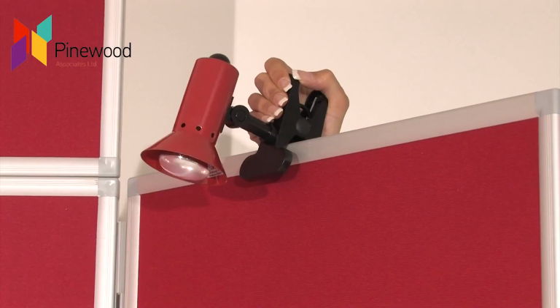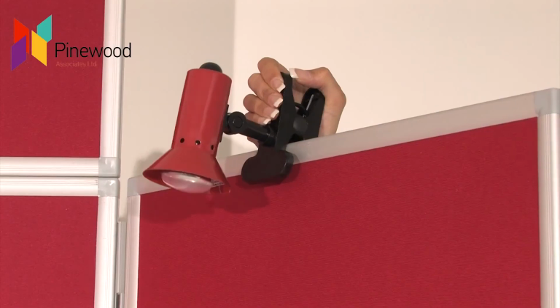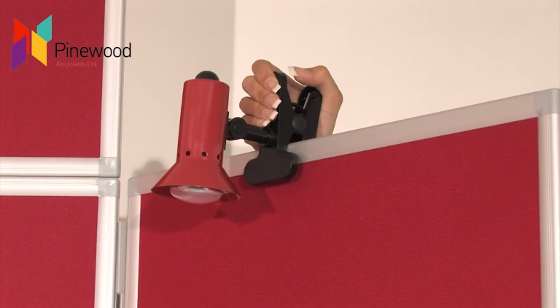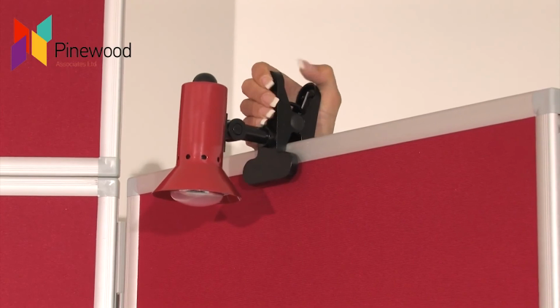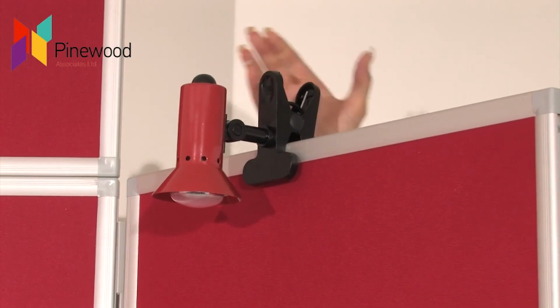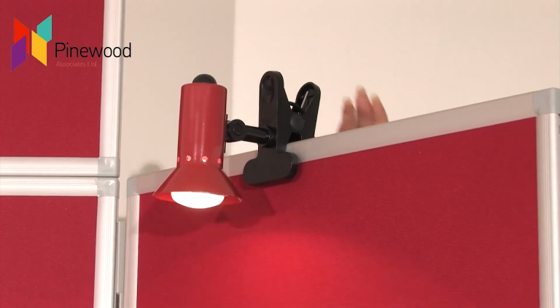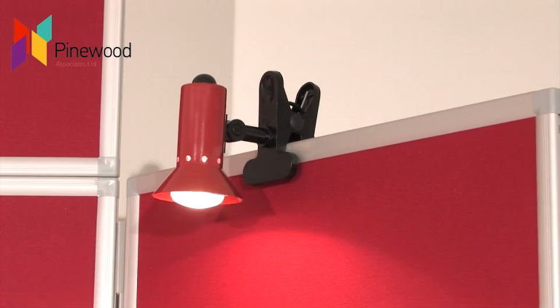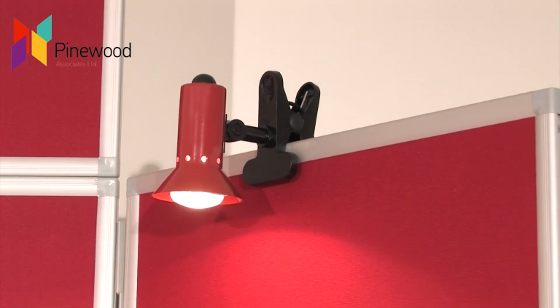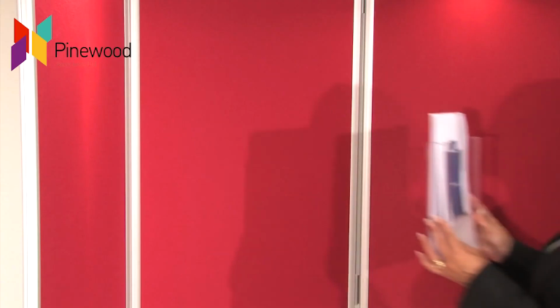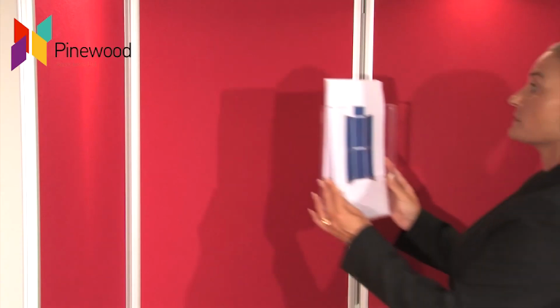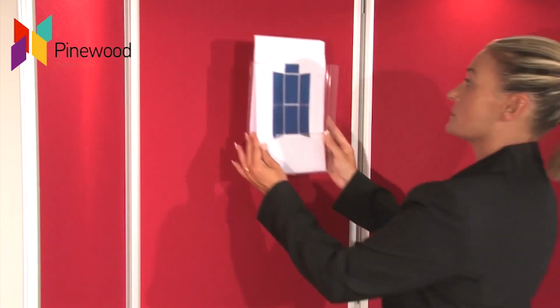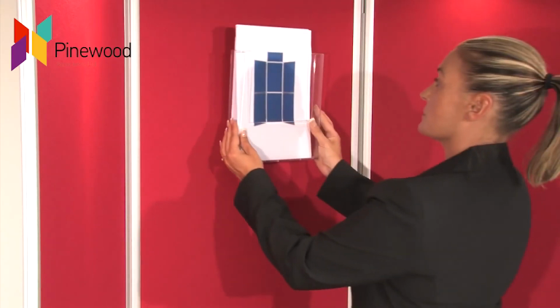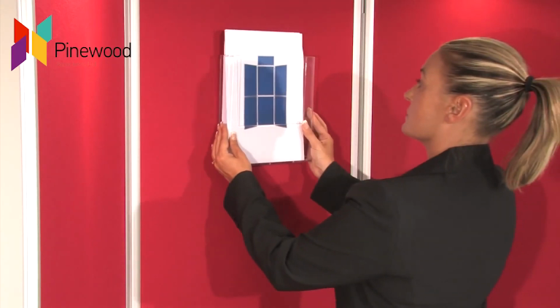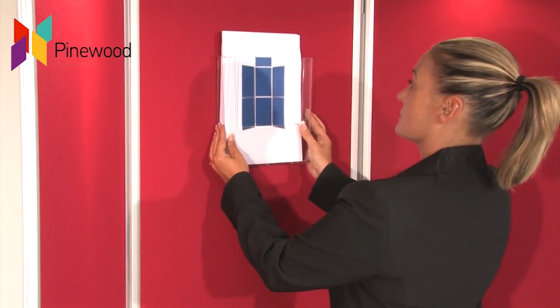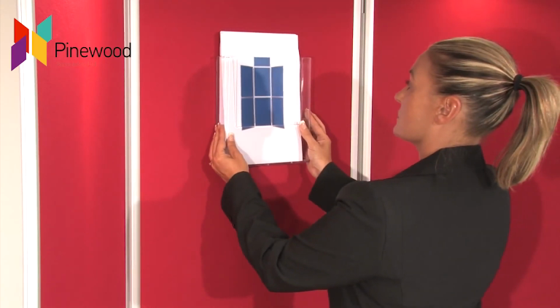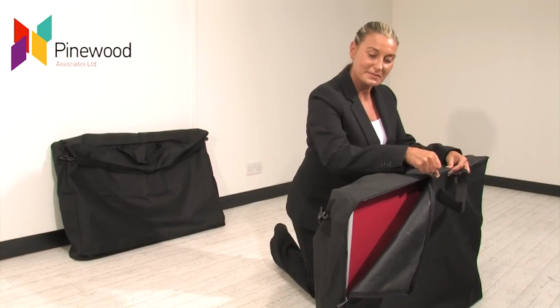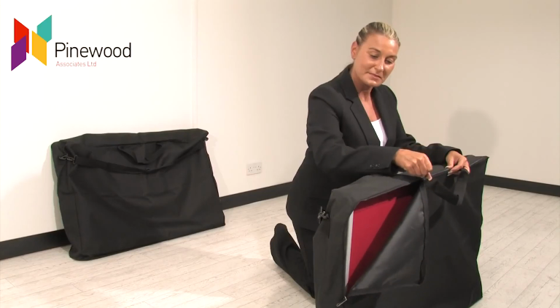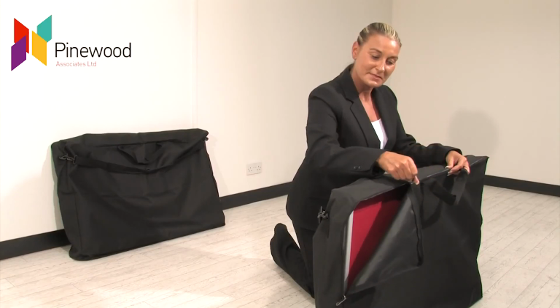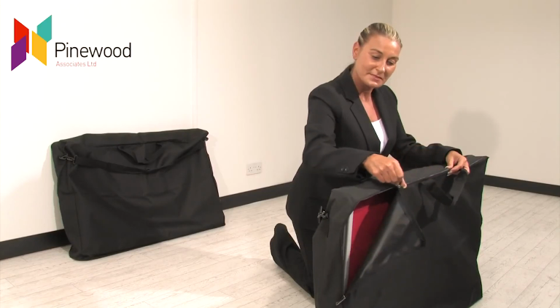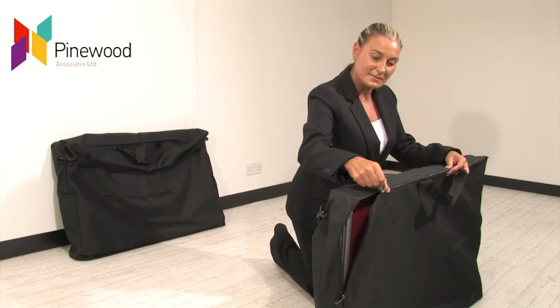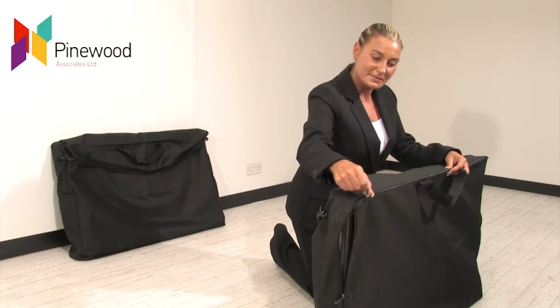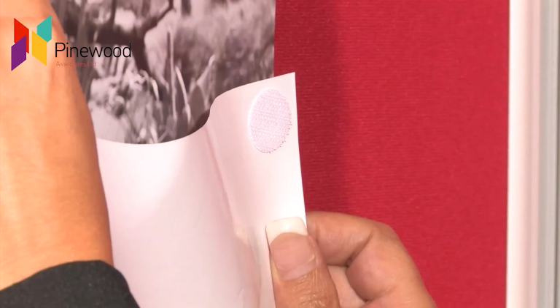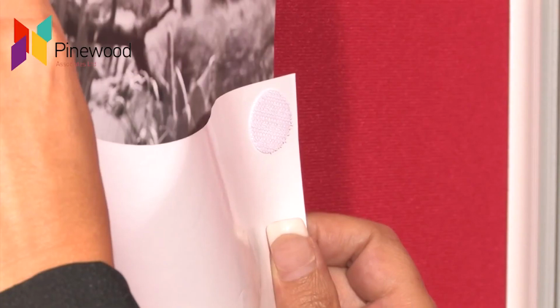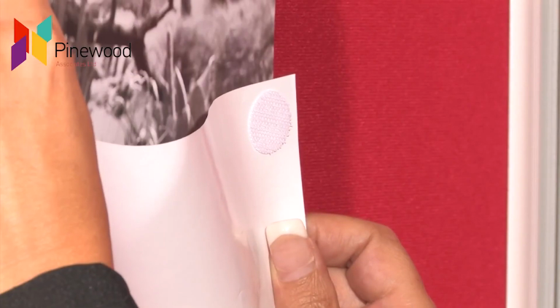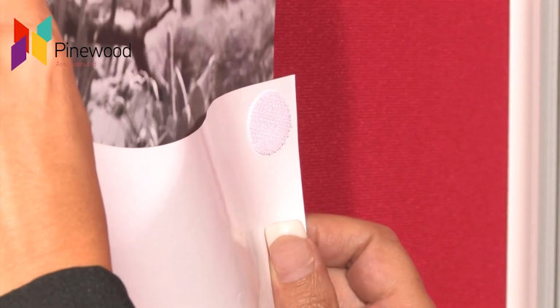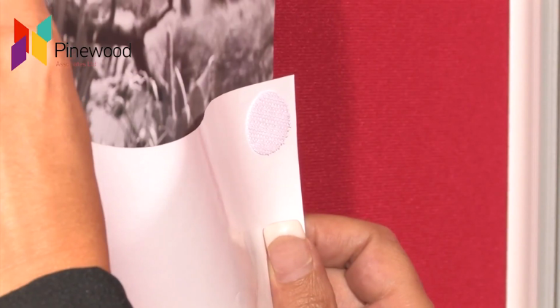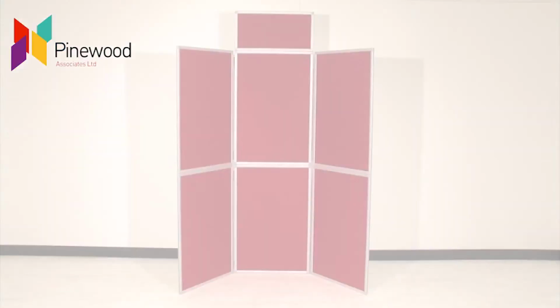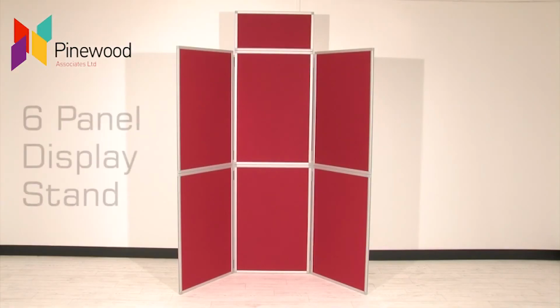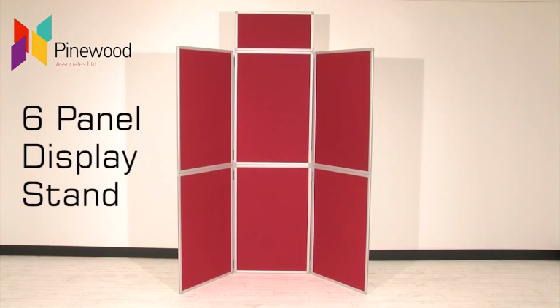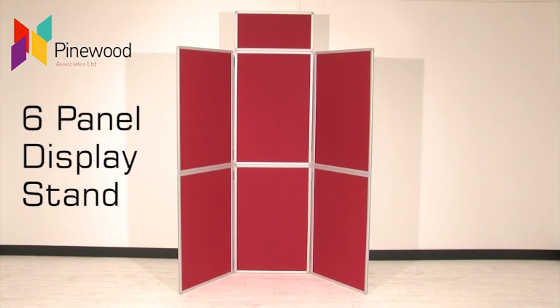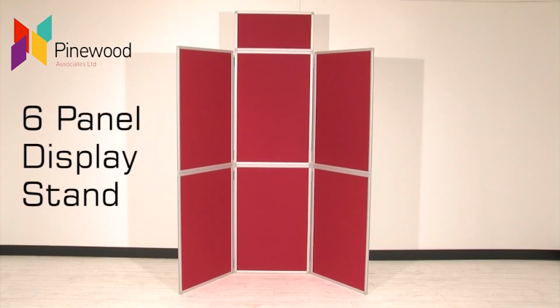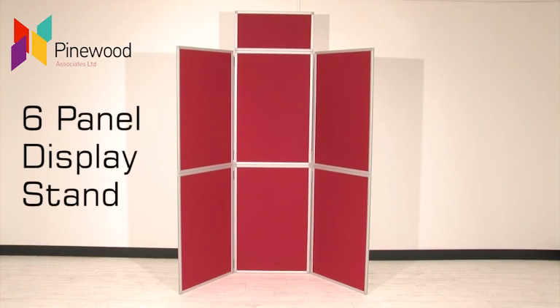We also offer lights, literature holders, bags and Velcro to help you make the most of your display.